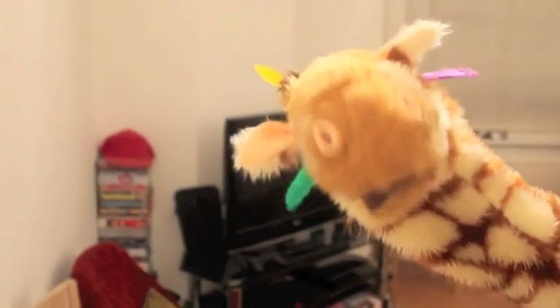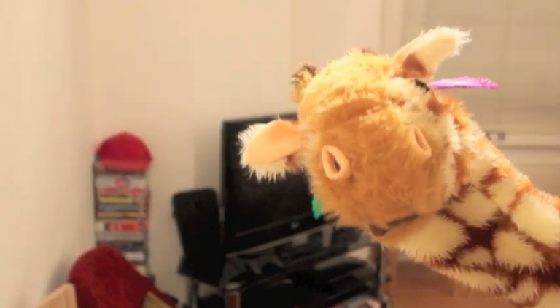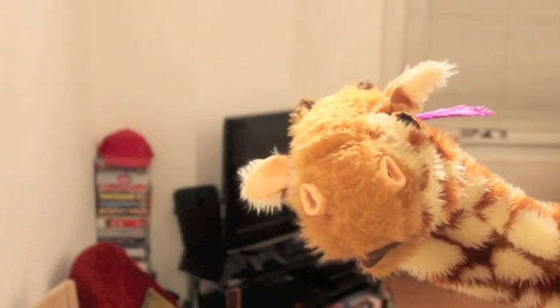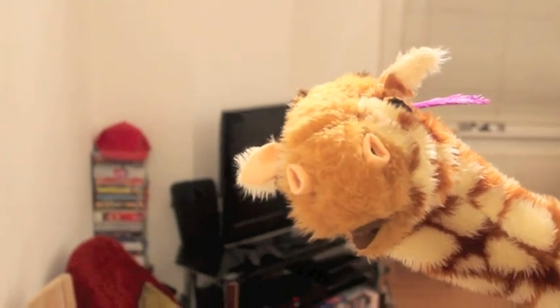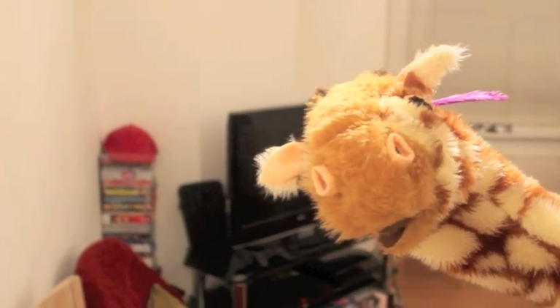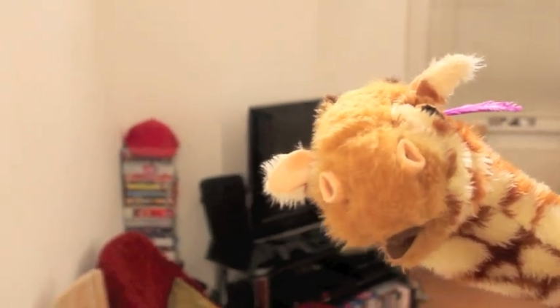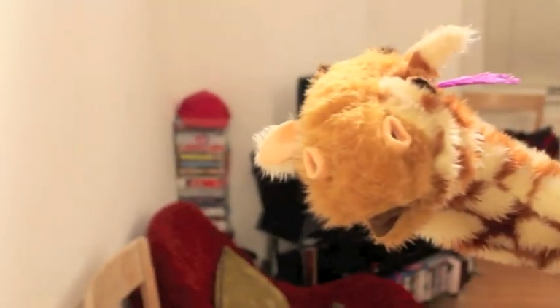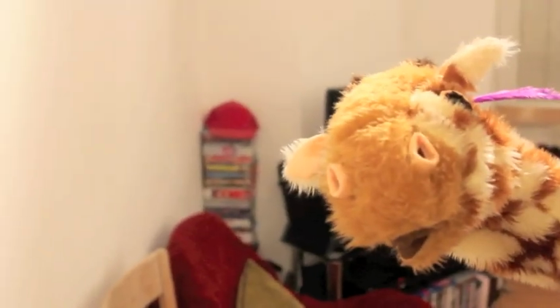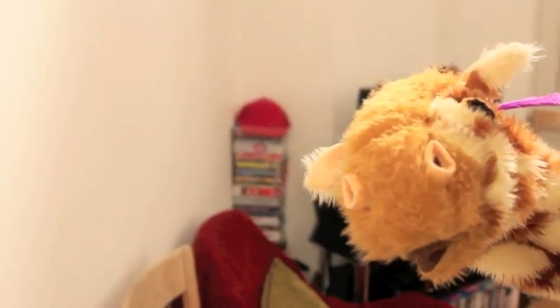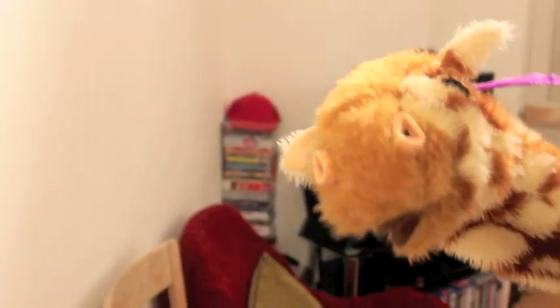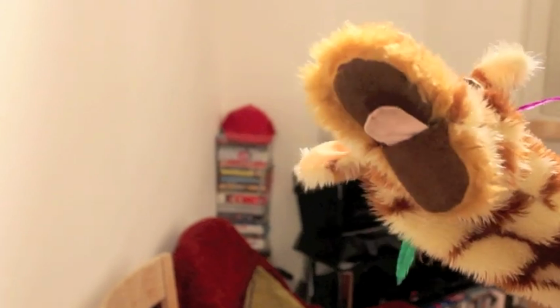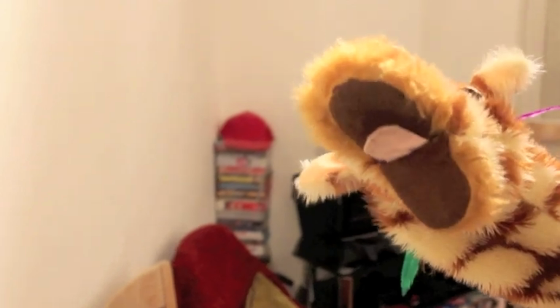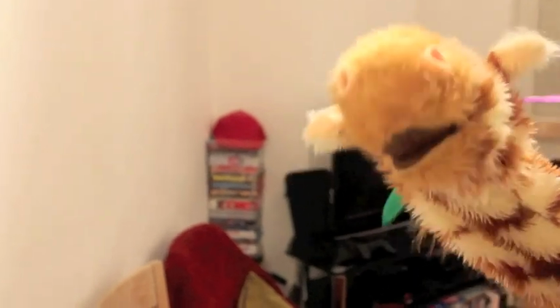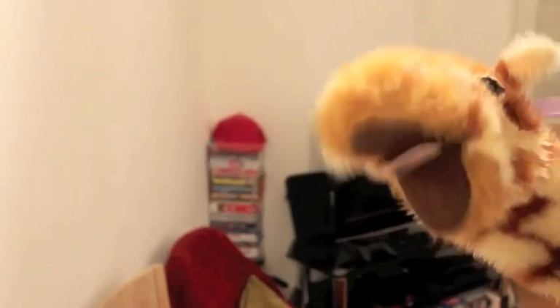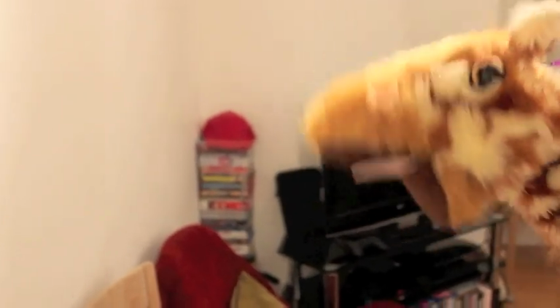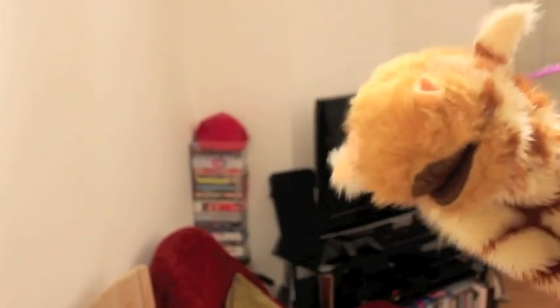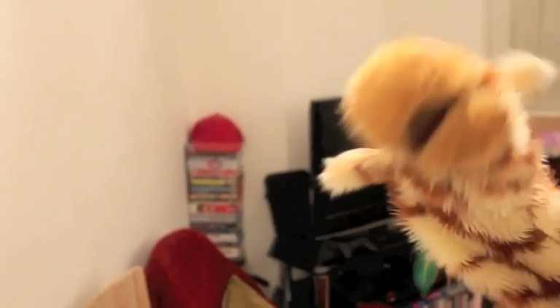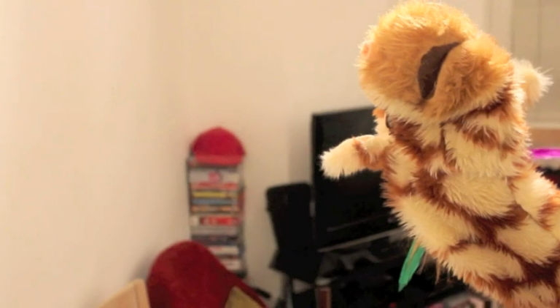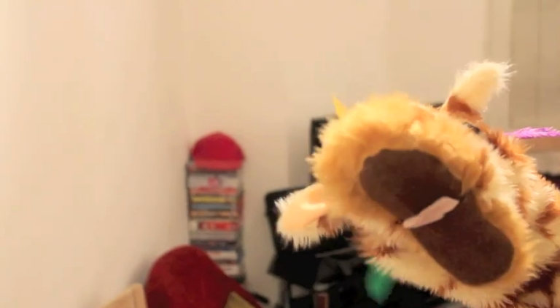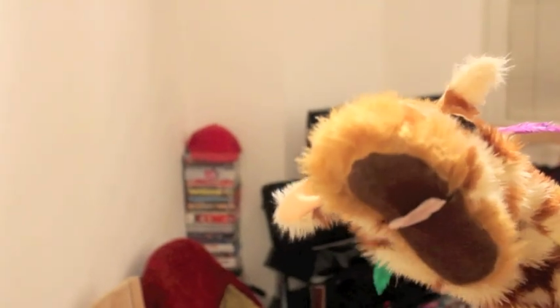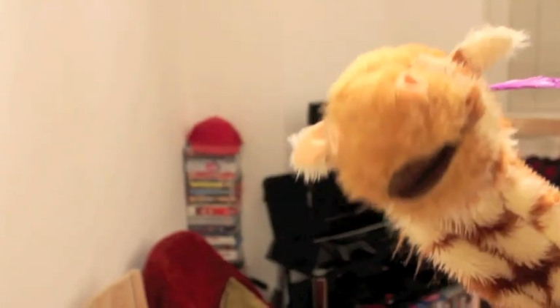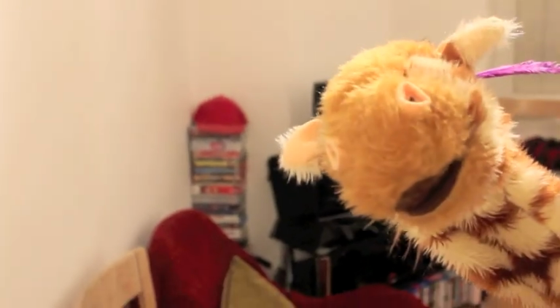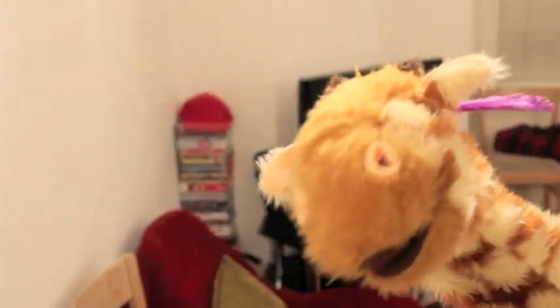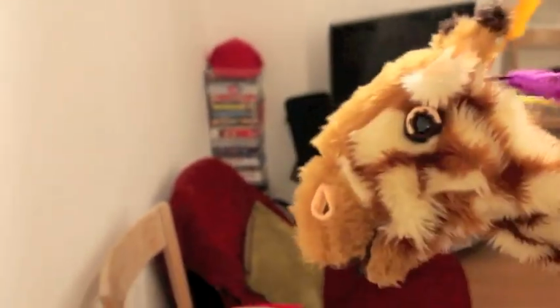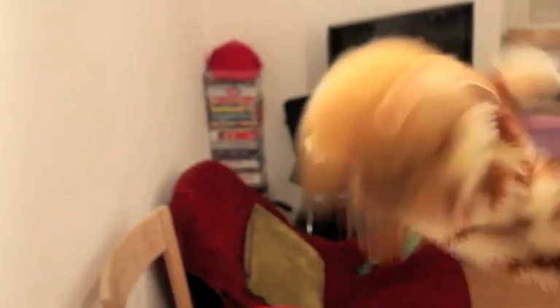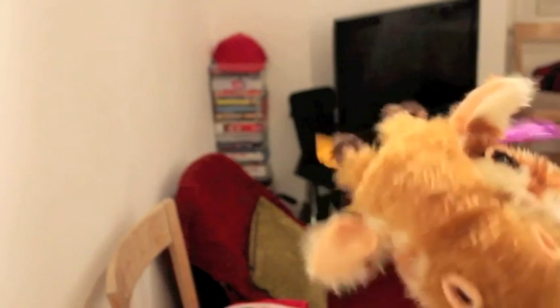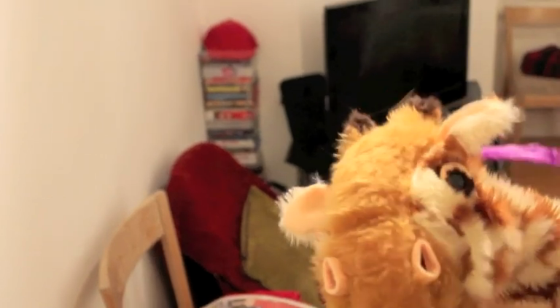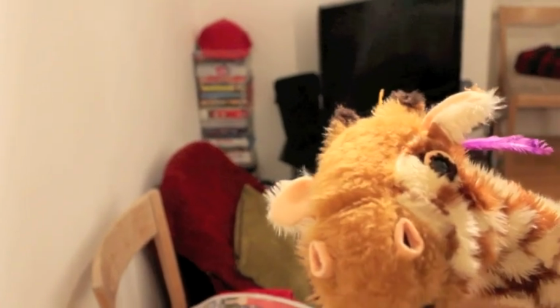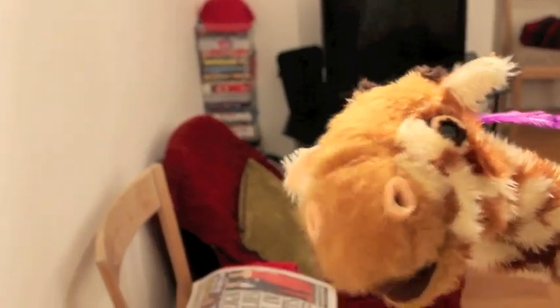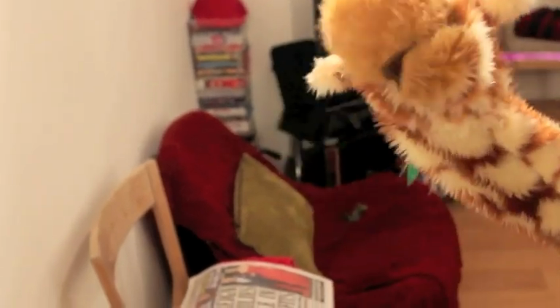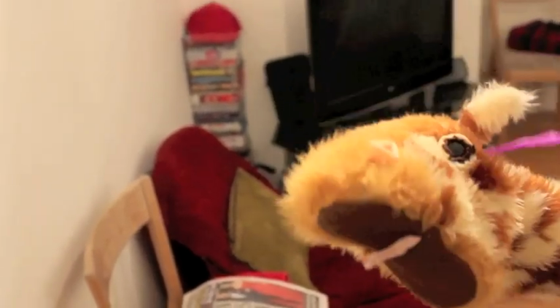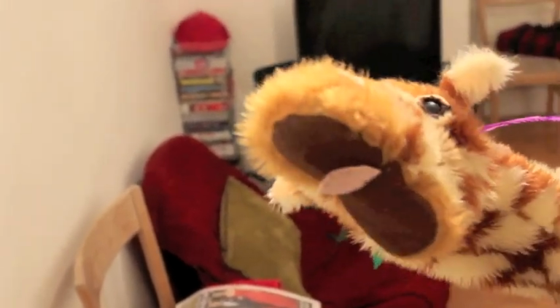Right Geraldine, have one last go at that ee sound. No Geraldine, it's ee with an ea spelling. Have one last go. Eeee.